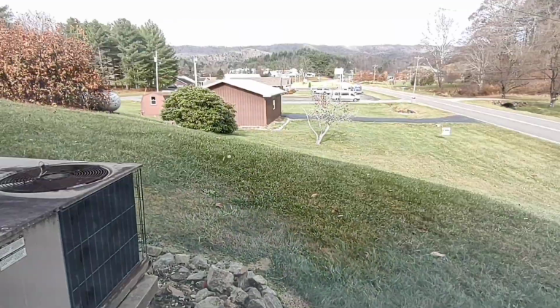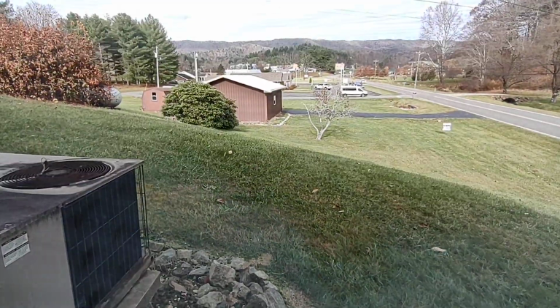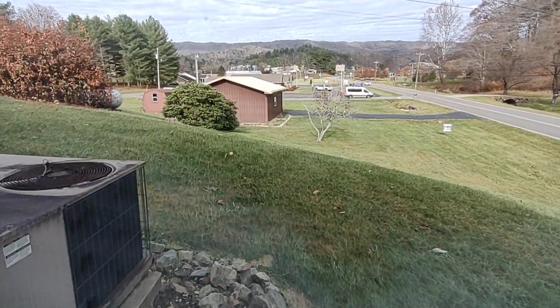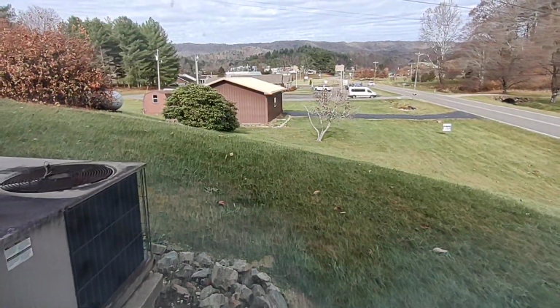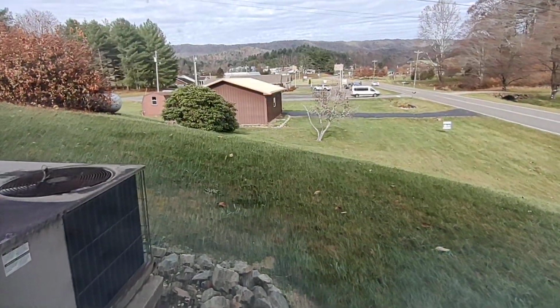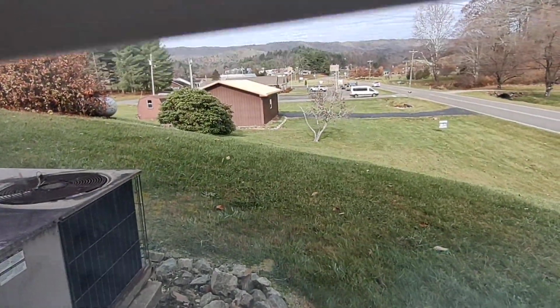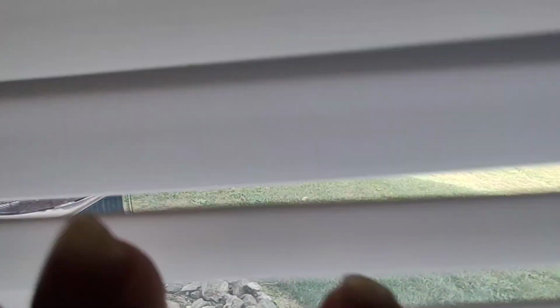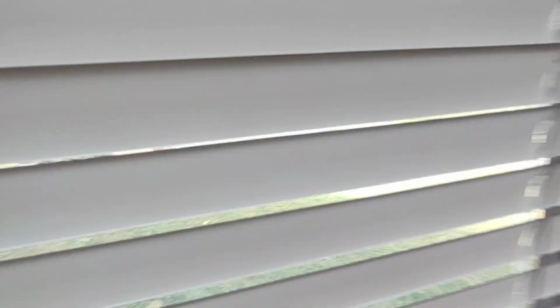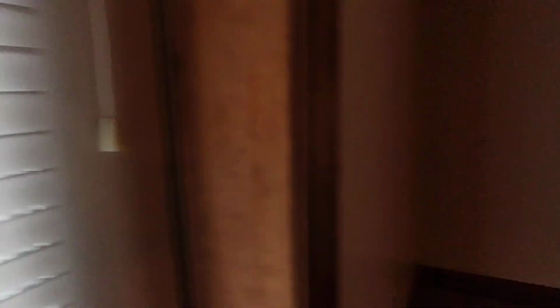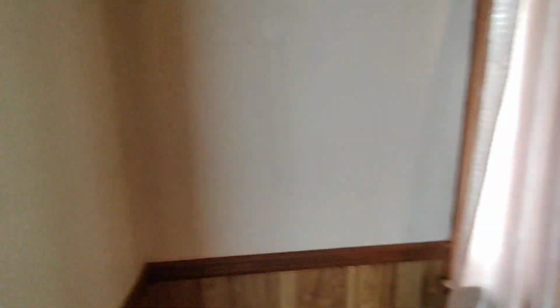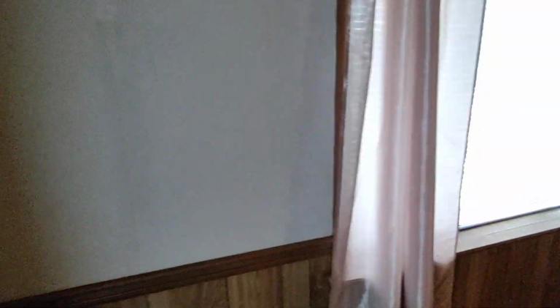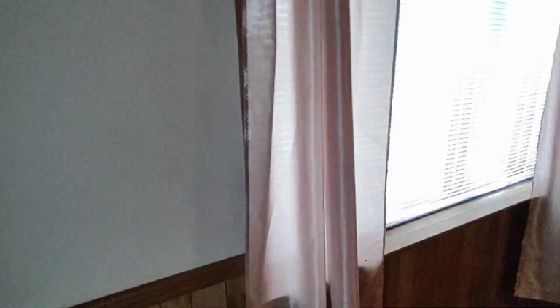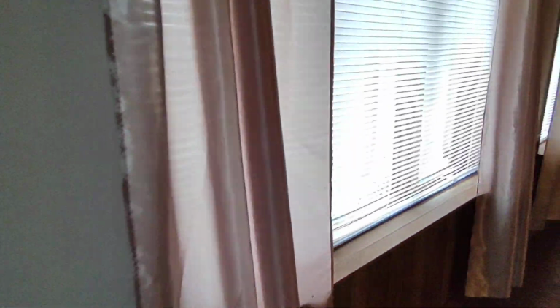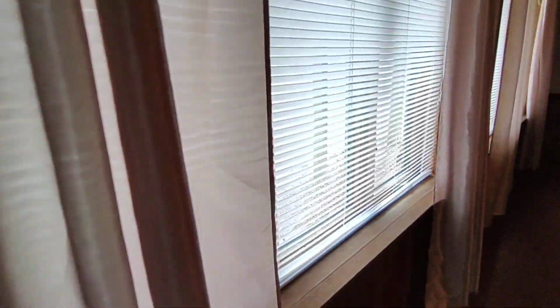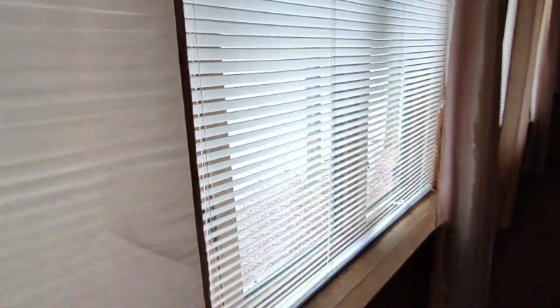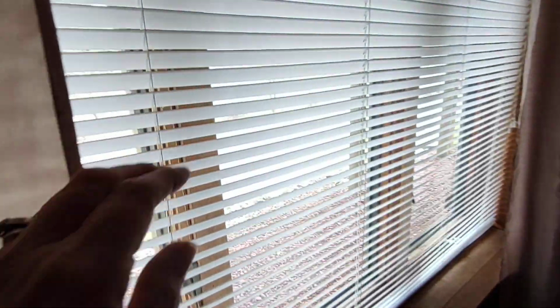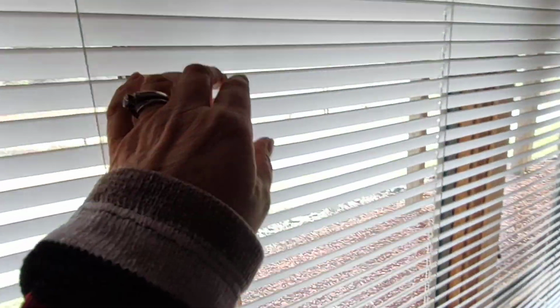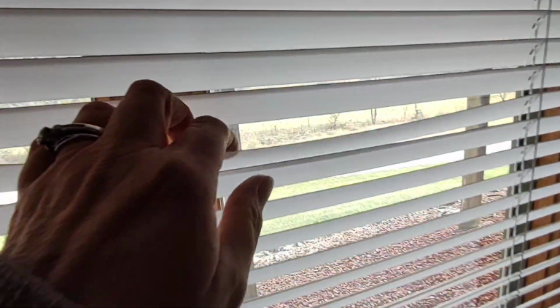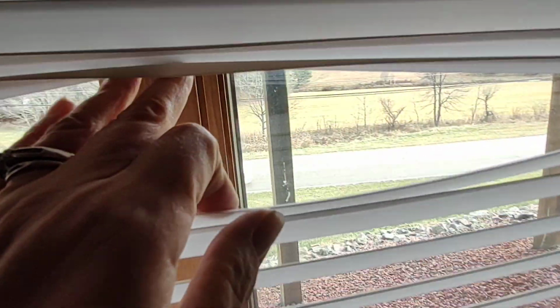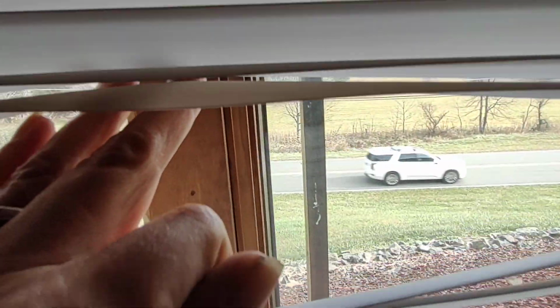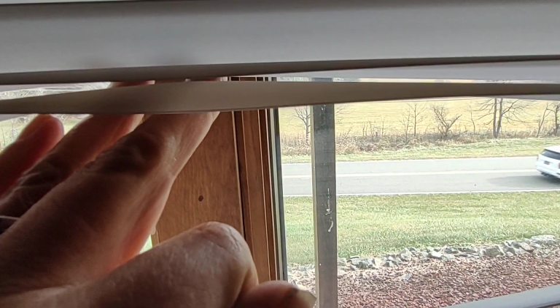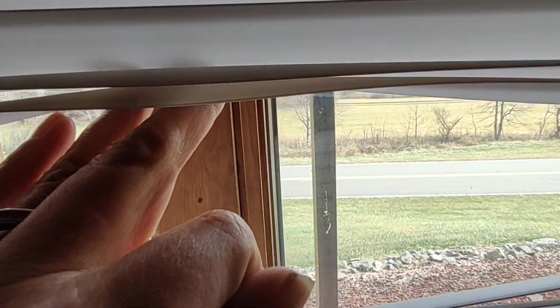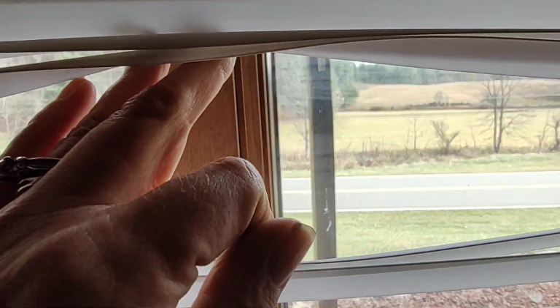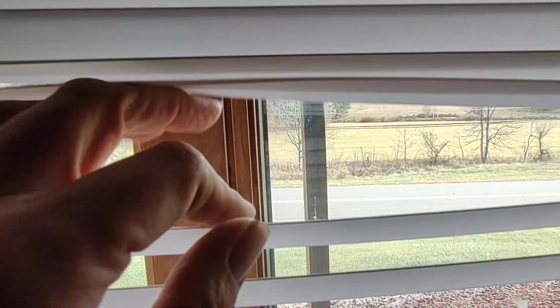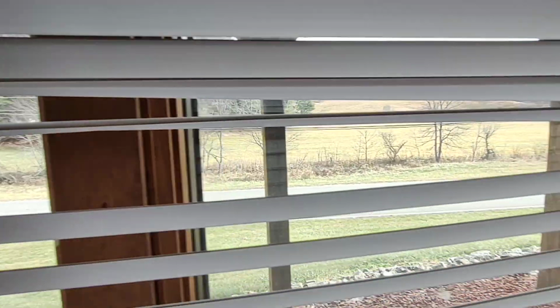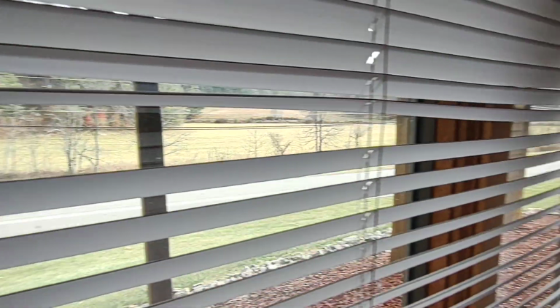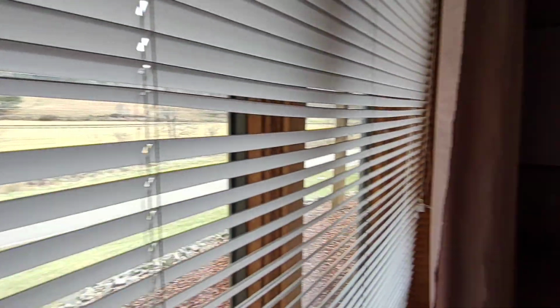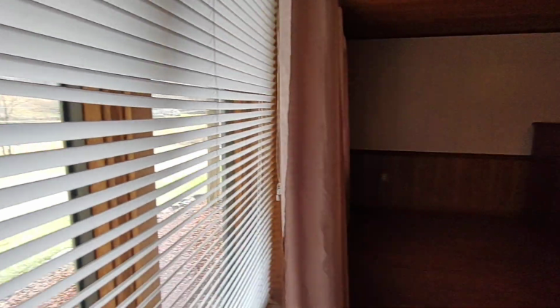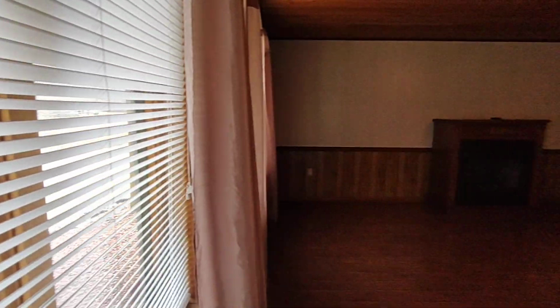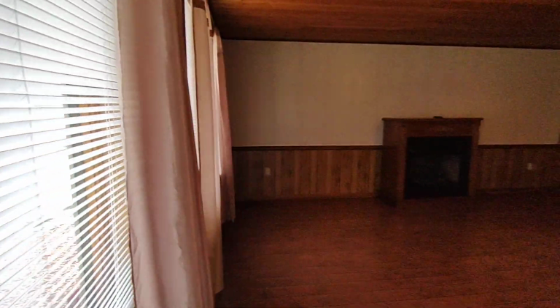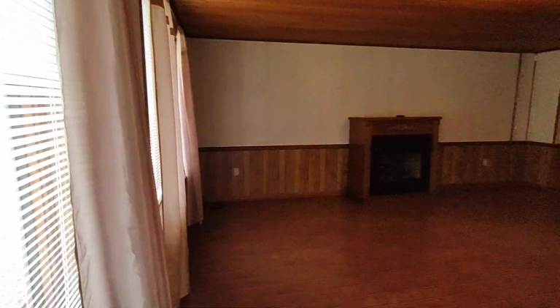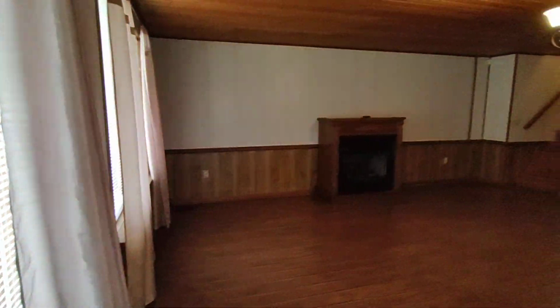This is the door that was on the main floor, to the side of the house. These windows face the road.